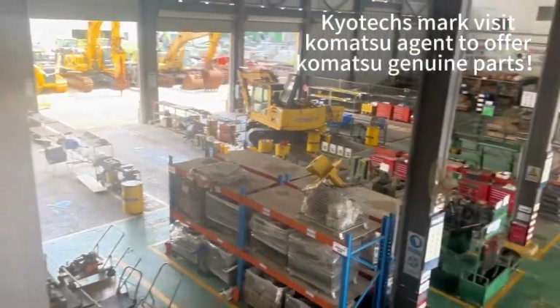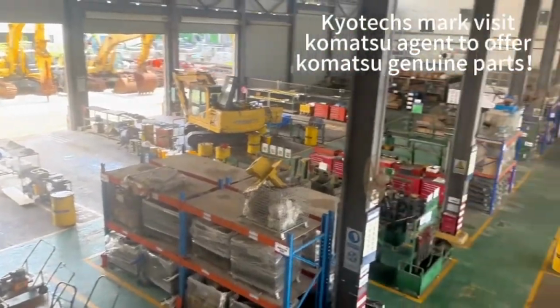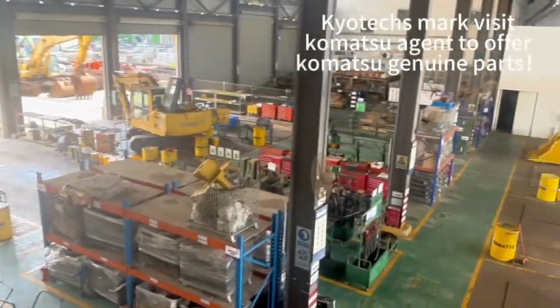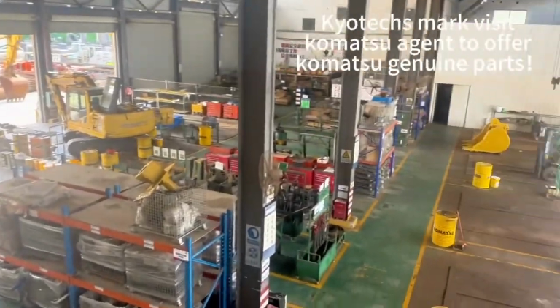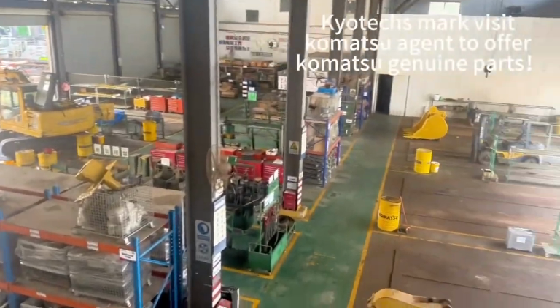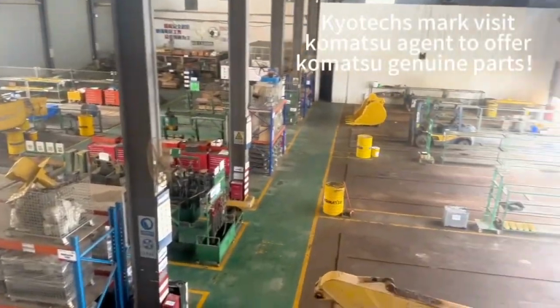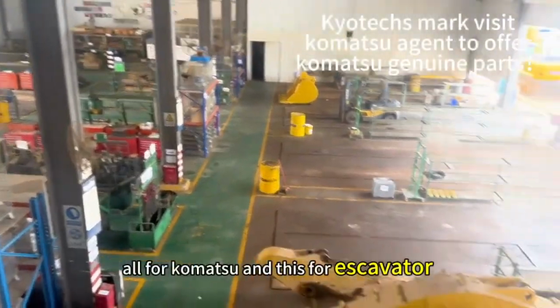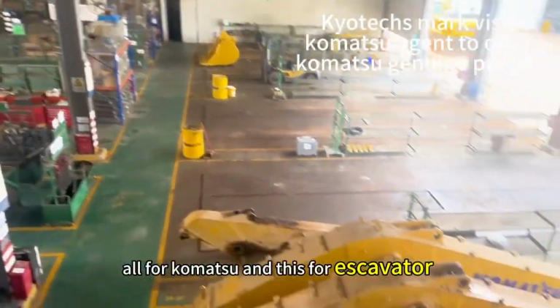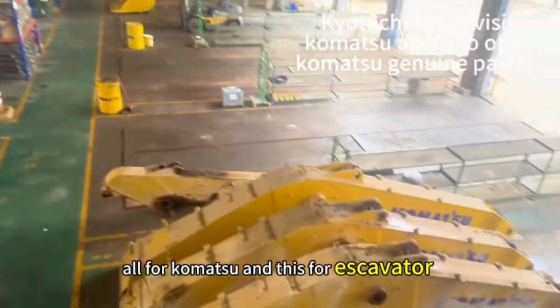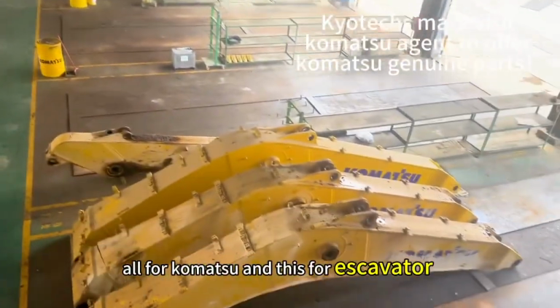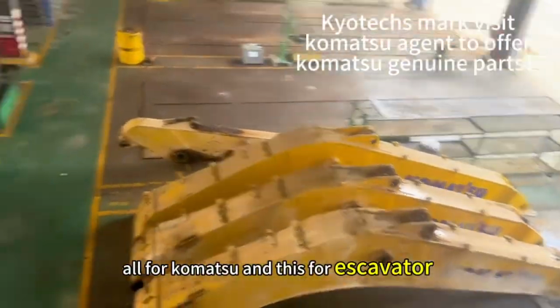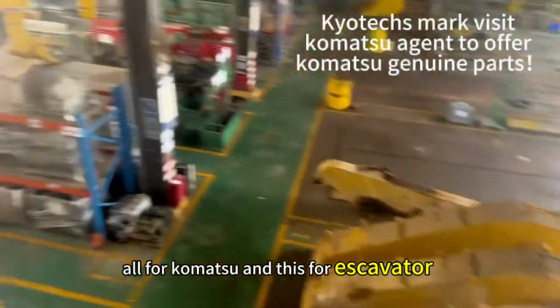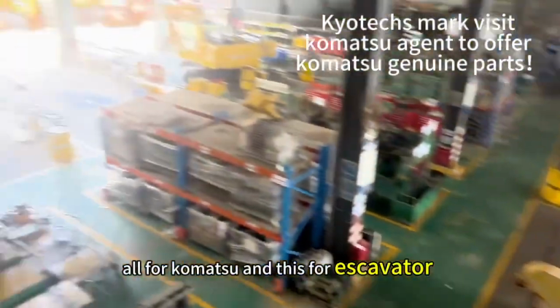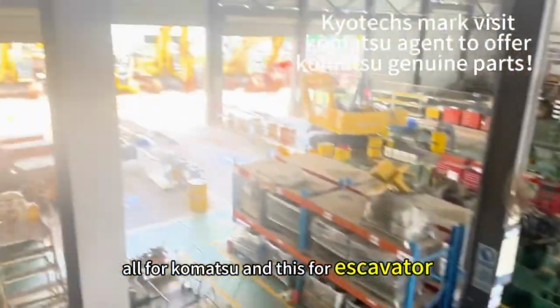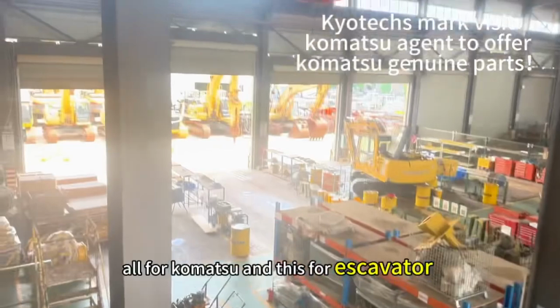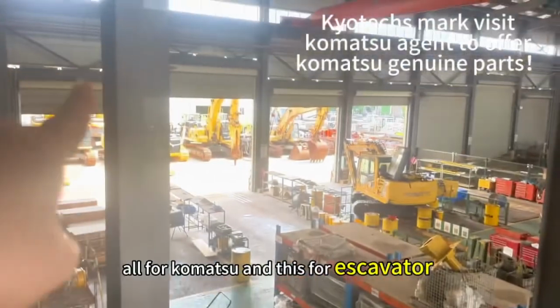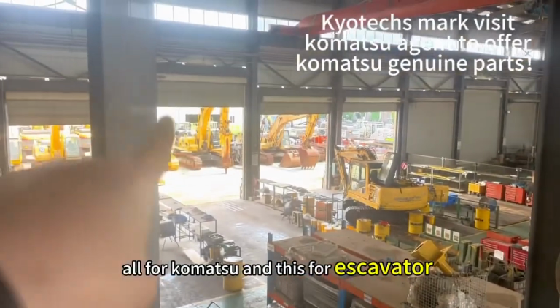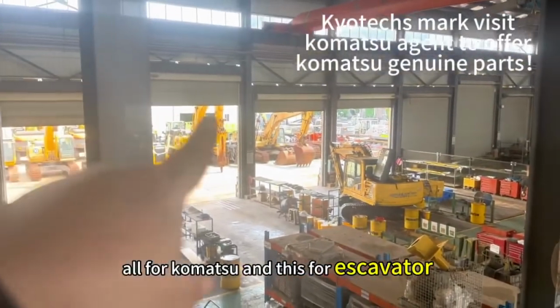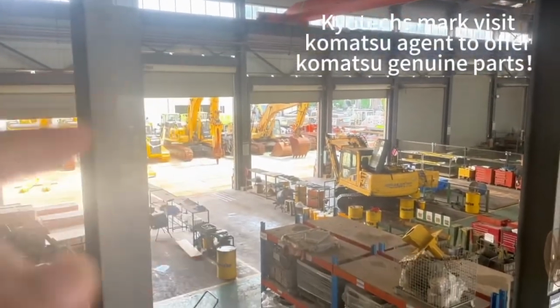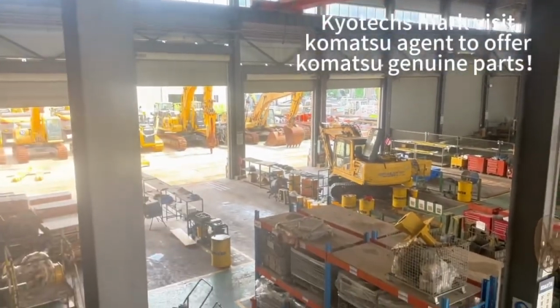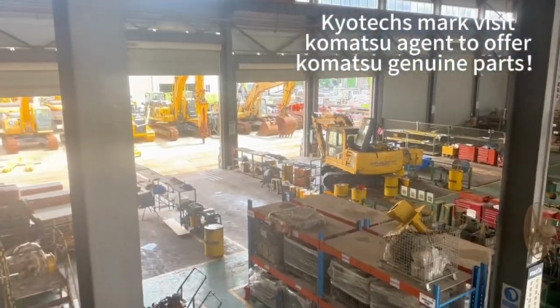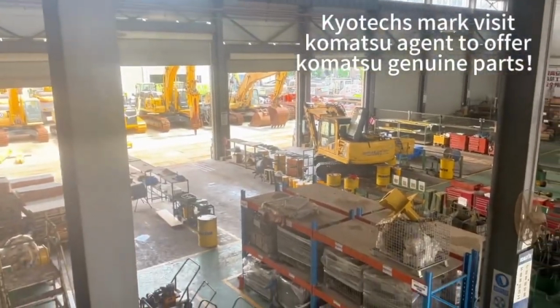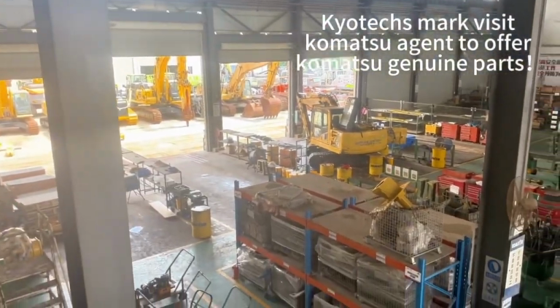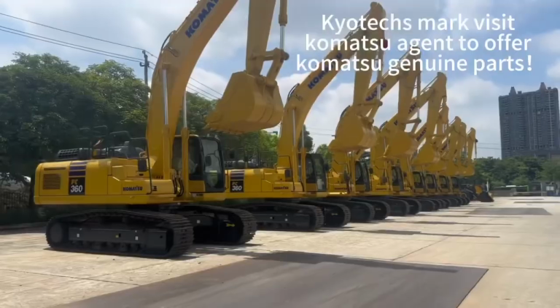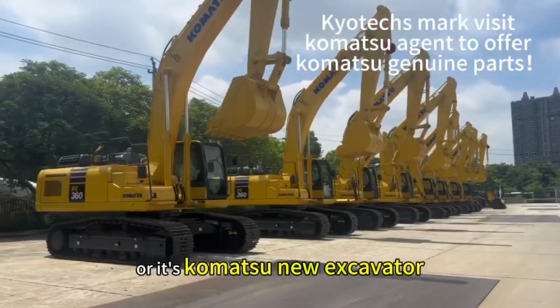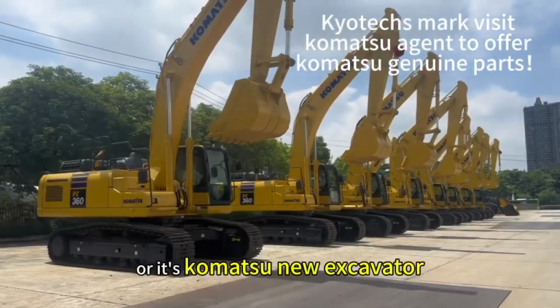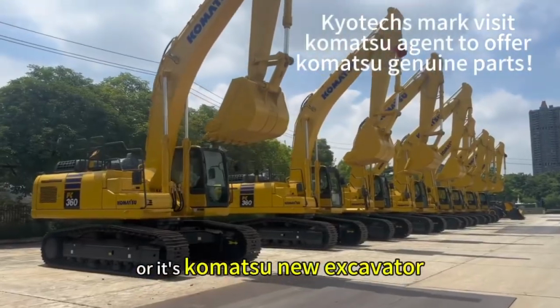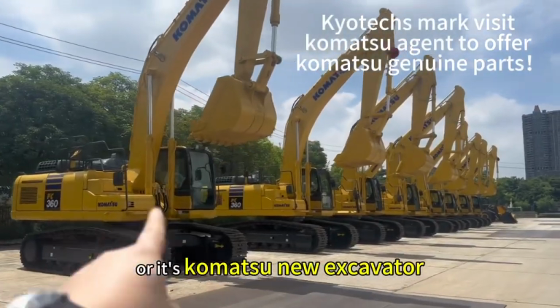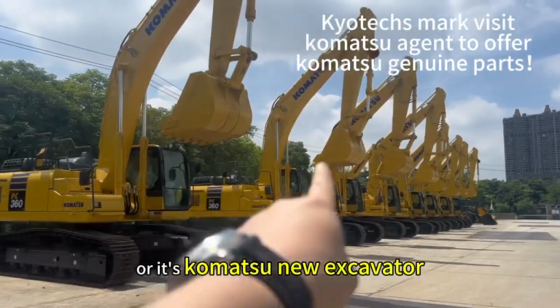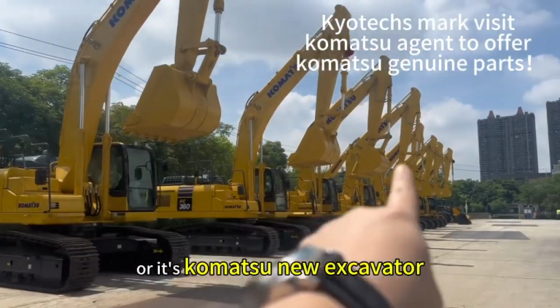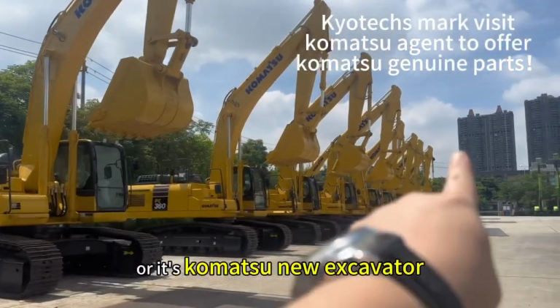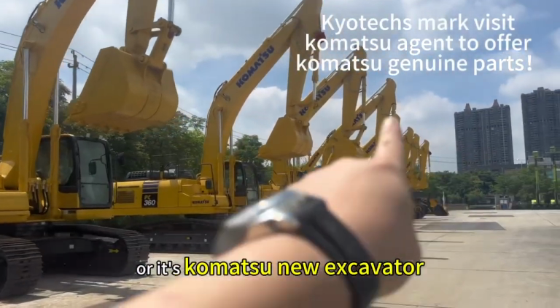All for Komaso — and this is for excavator. Oh, it's a Komaso new excavator.